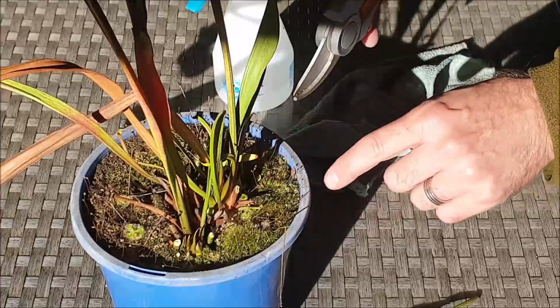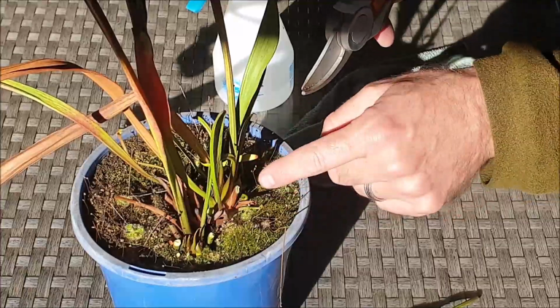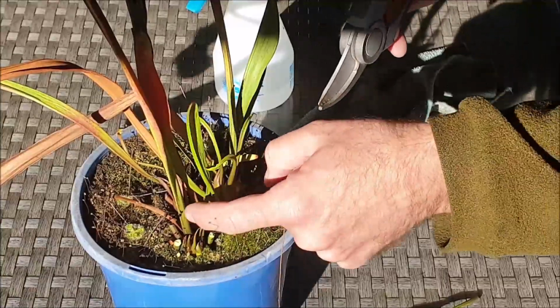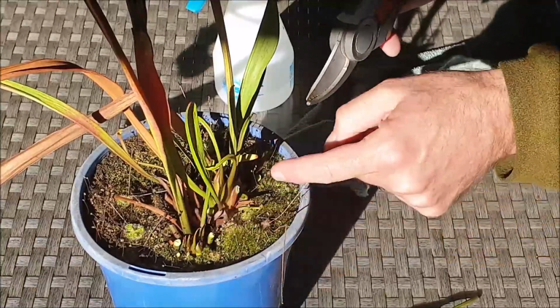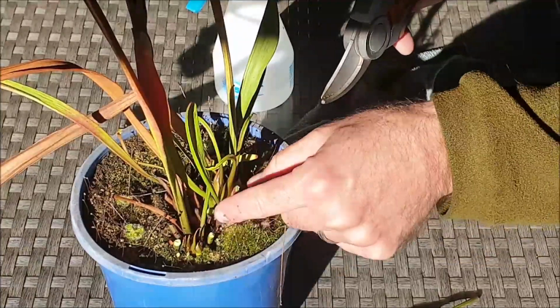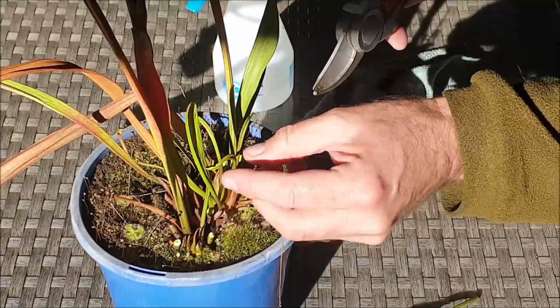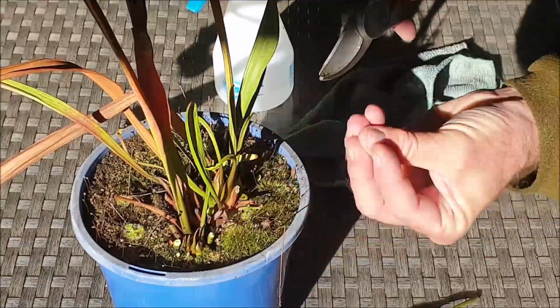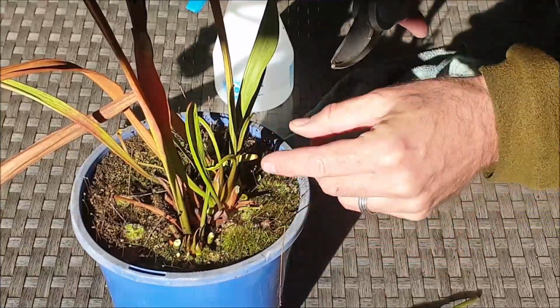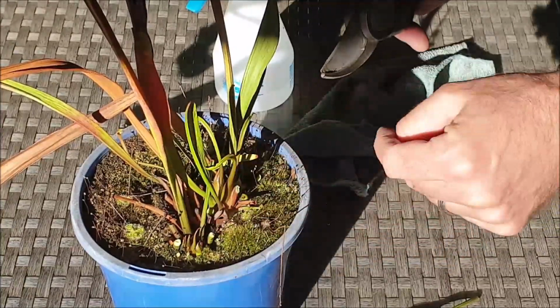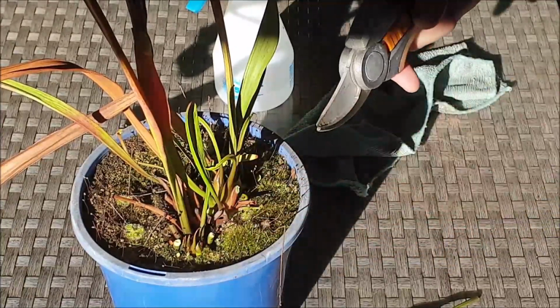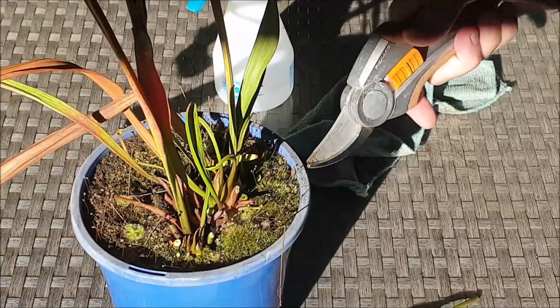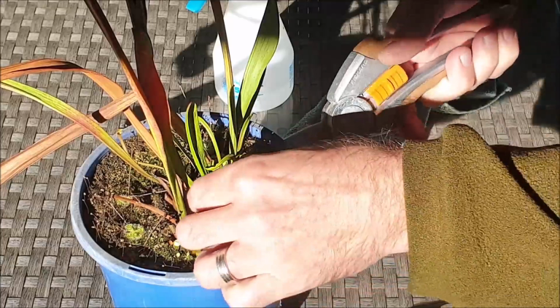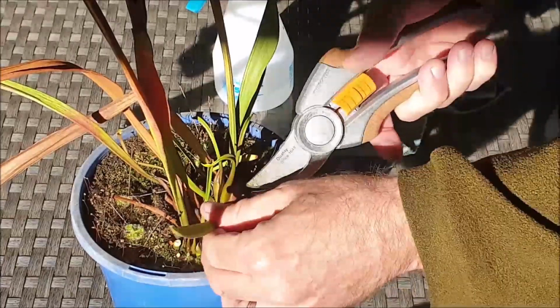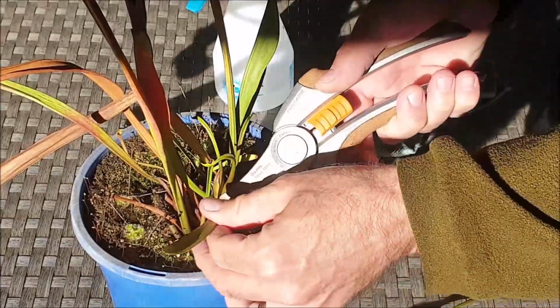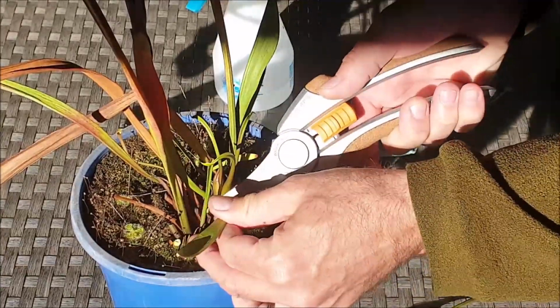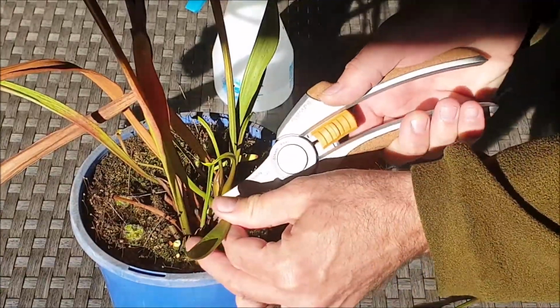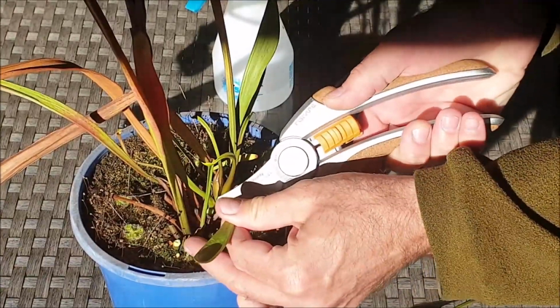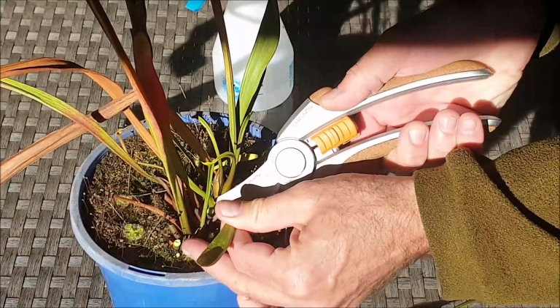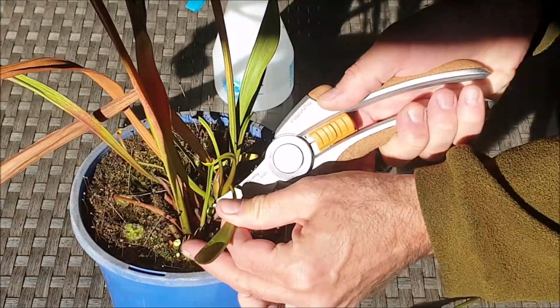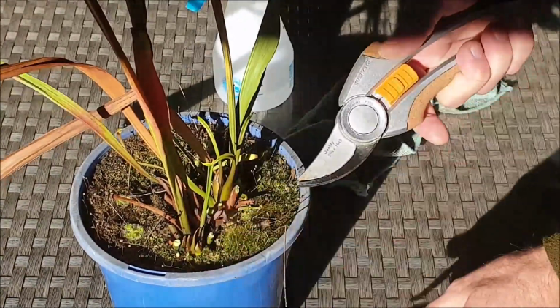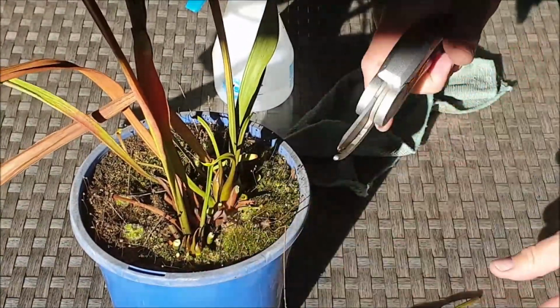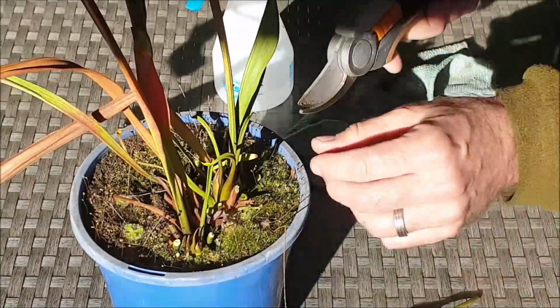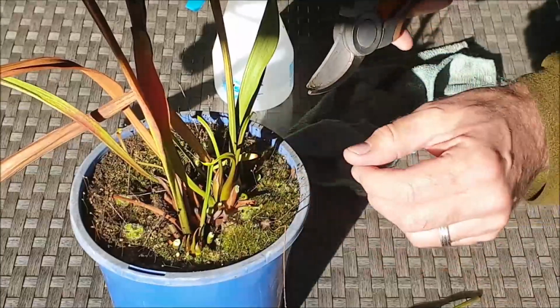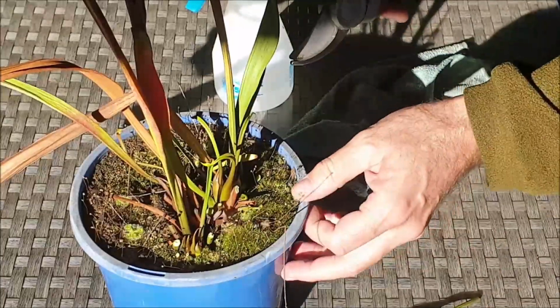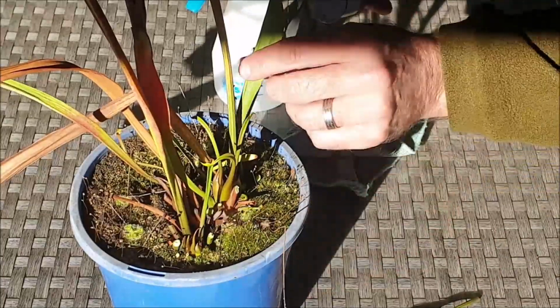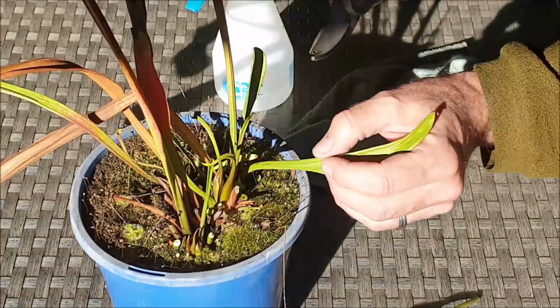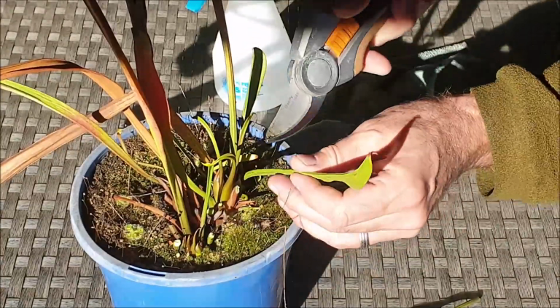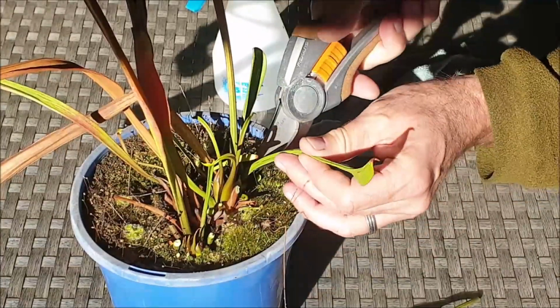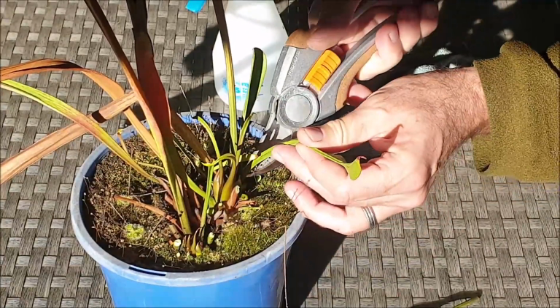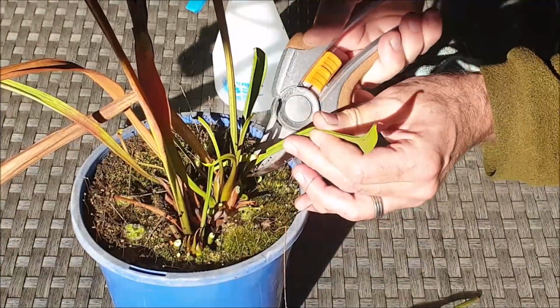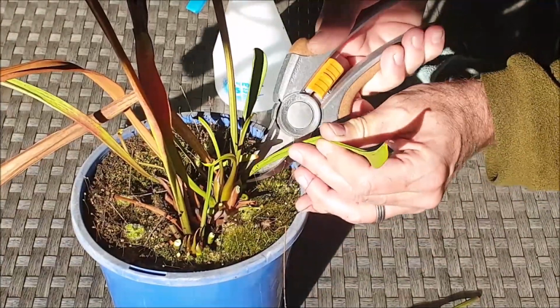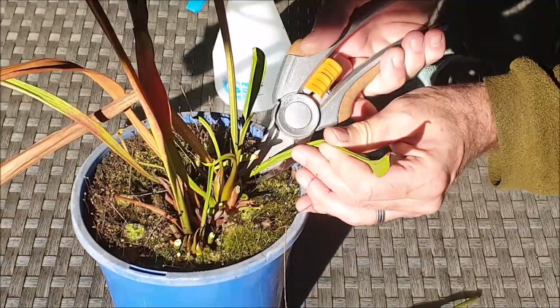So the rhizome is this part here — it's the underground stem which produces the leaves. Just using the sharp set of secateurs, use the tips of your blades to carefully remove the green leaves.